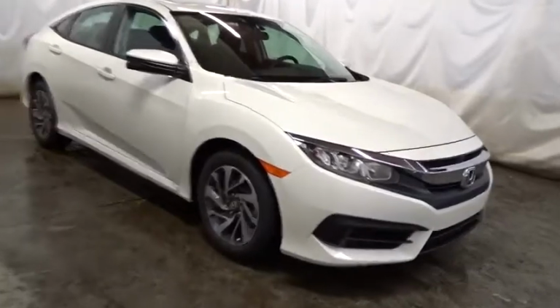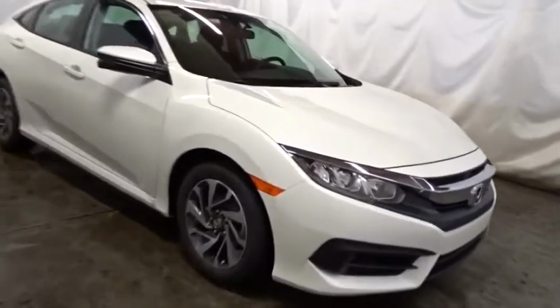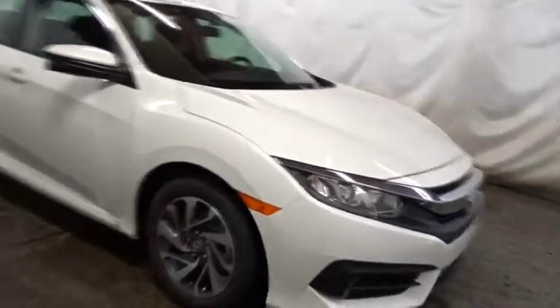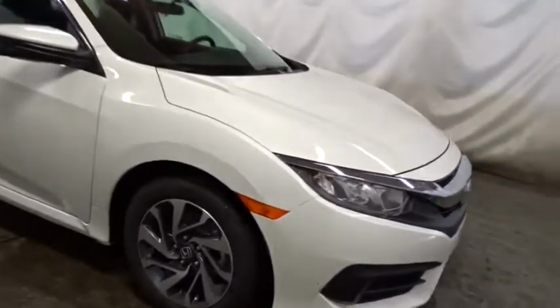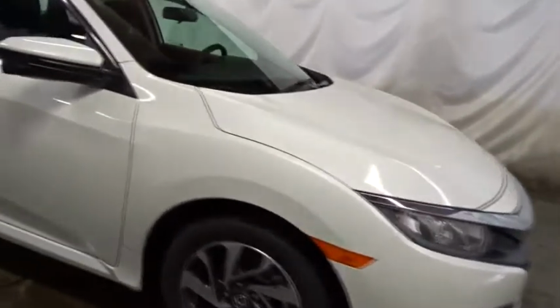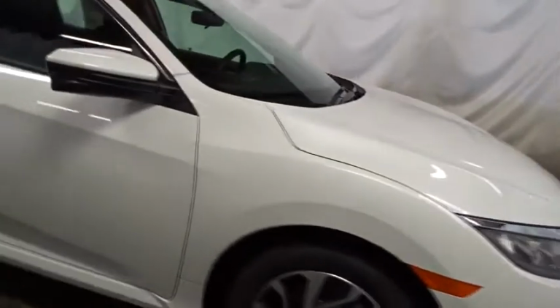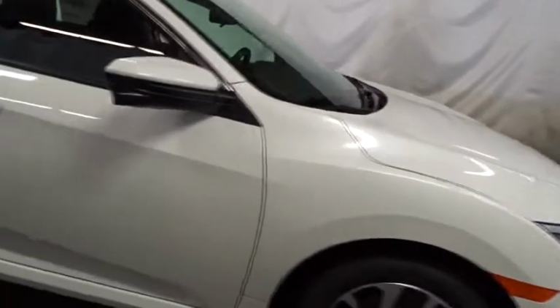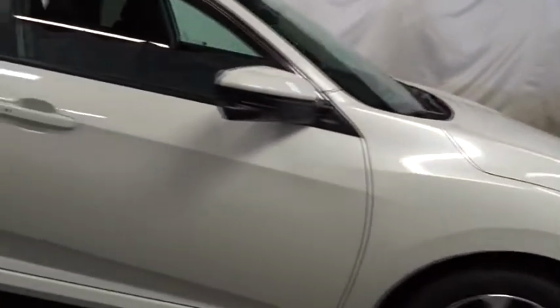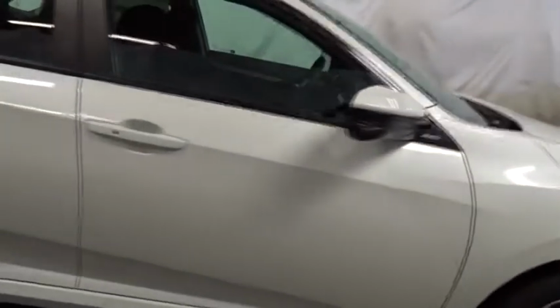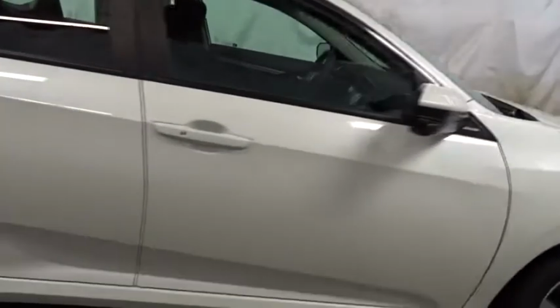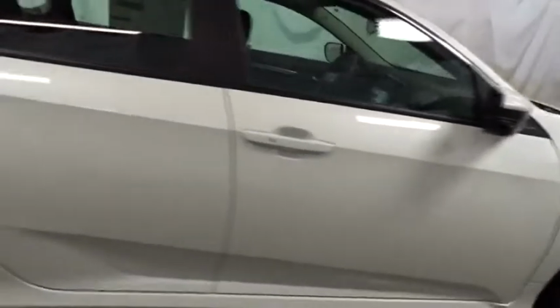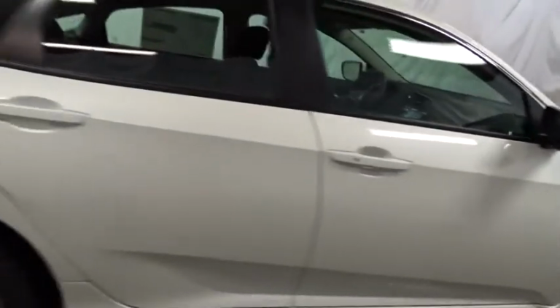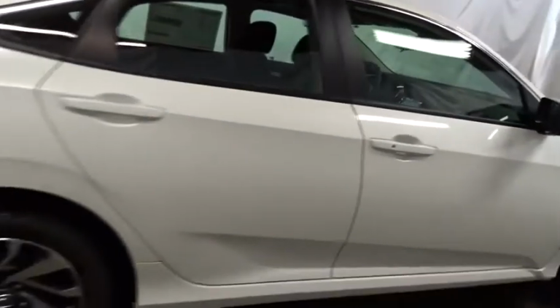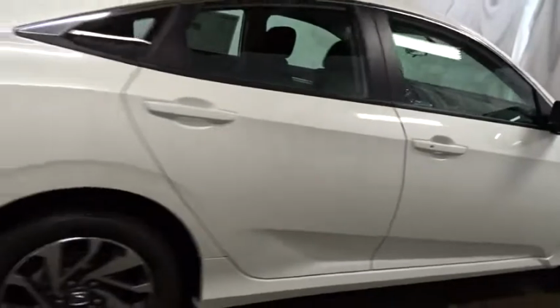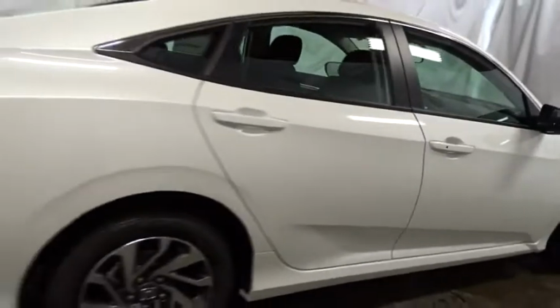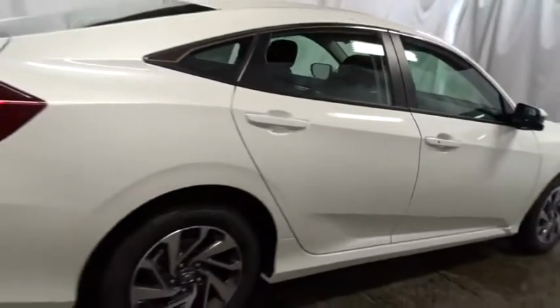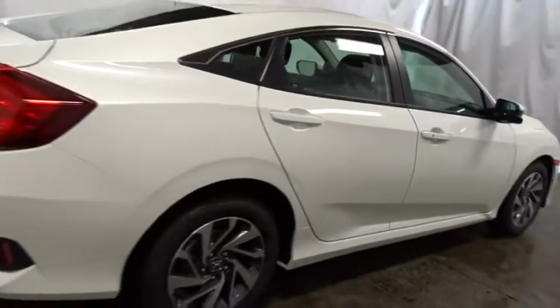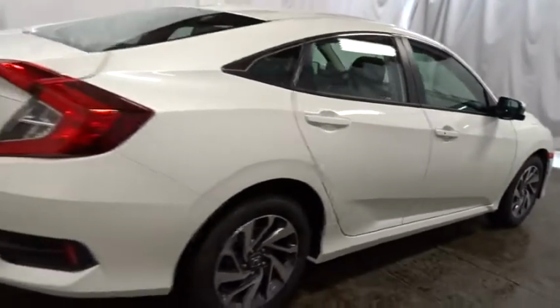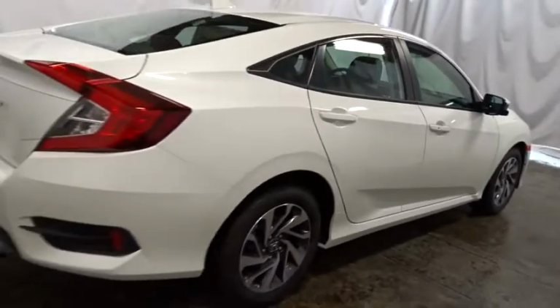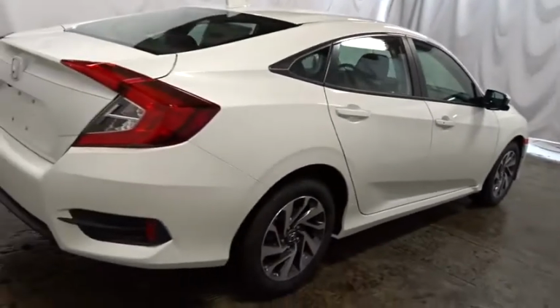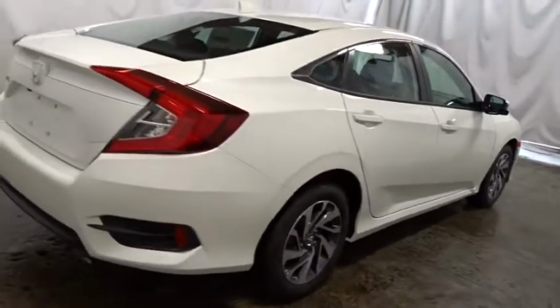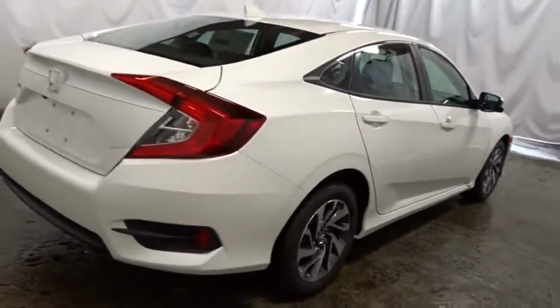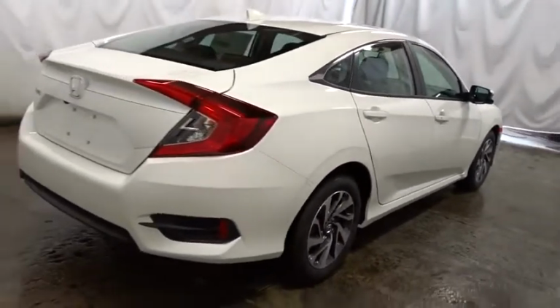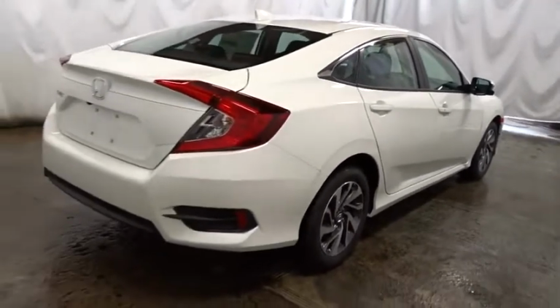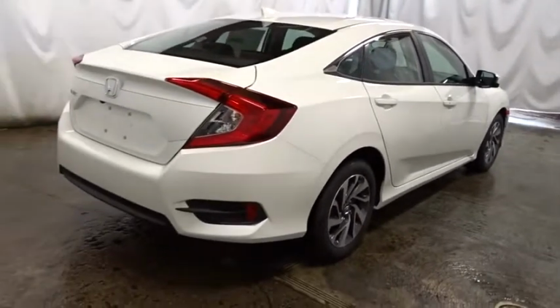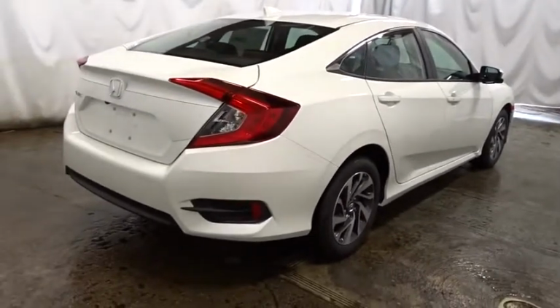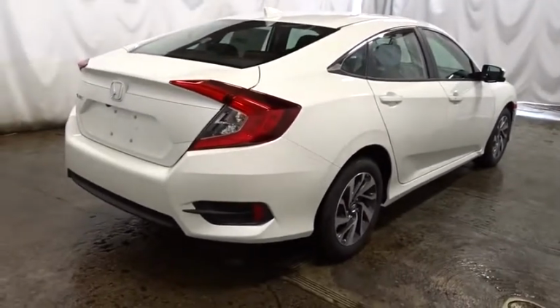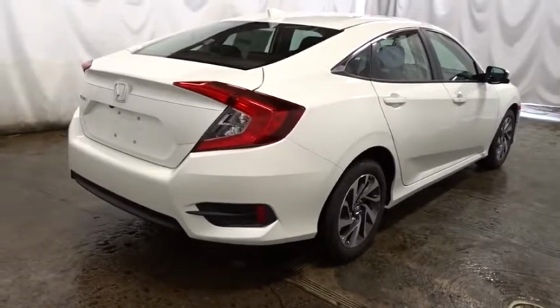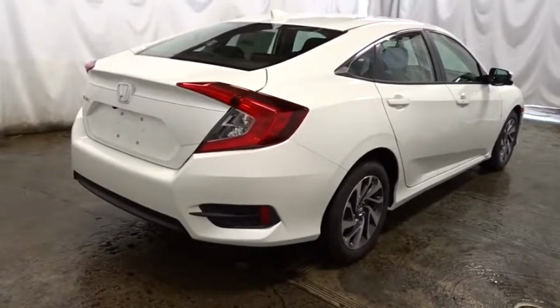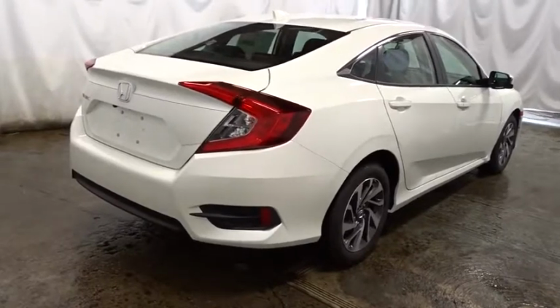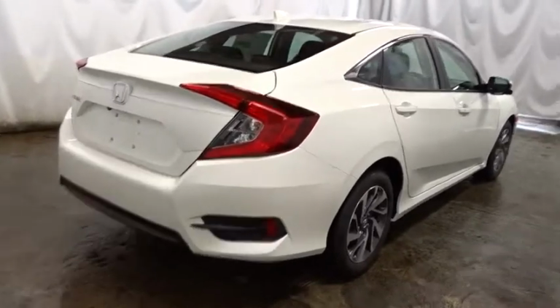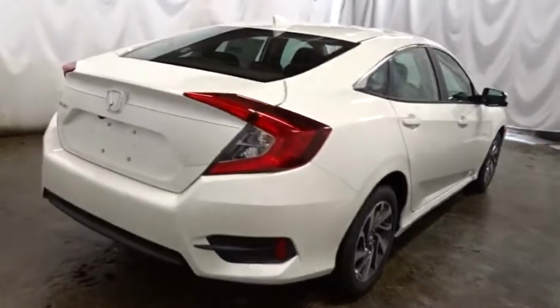Outside temperature gauge, cloth seat trim, automatic air conditioning, engine immobilizer, body color door handles, low tire pressure warning, four-piece floor mat set, power rear window sunshade.